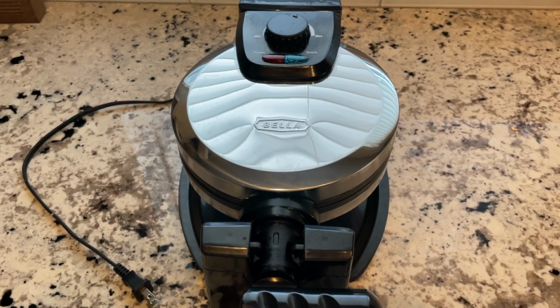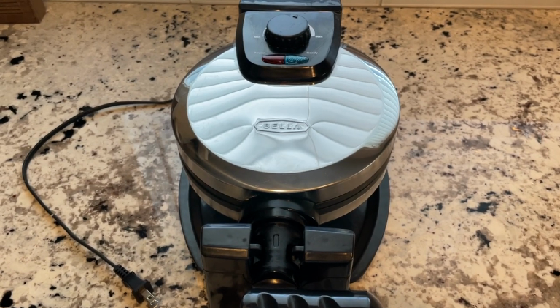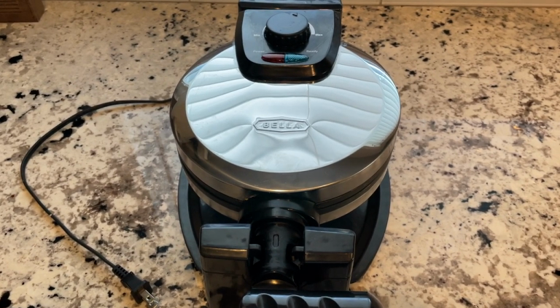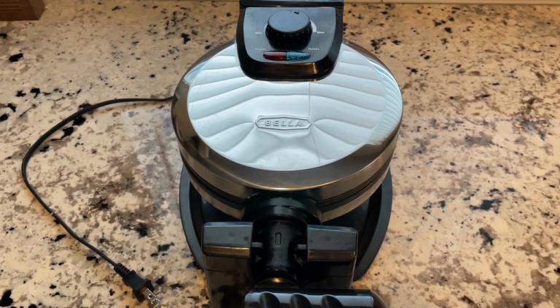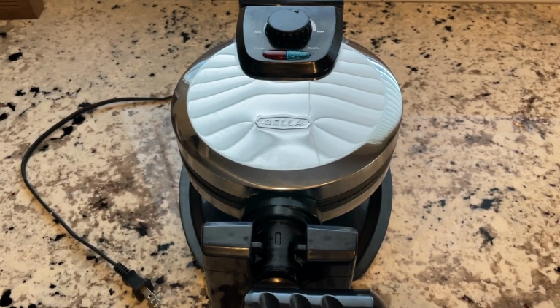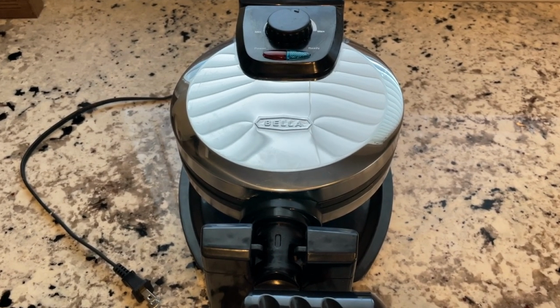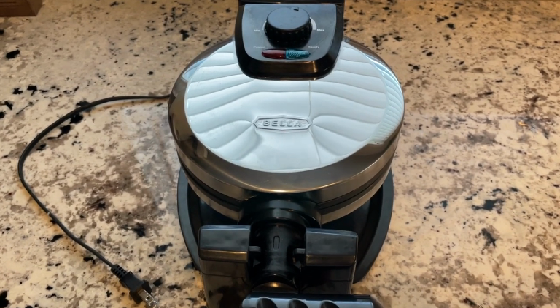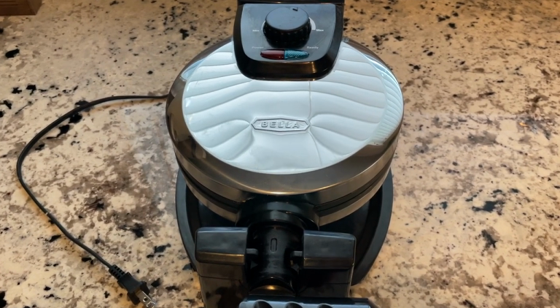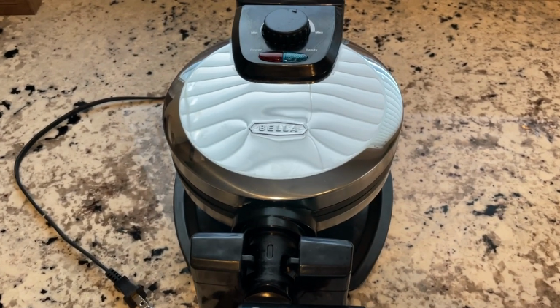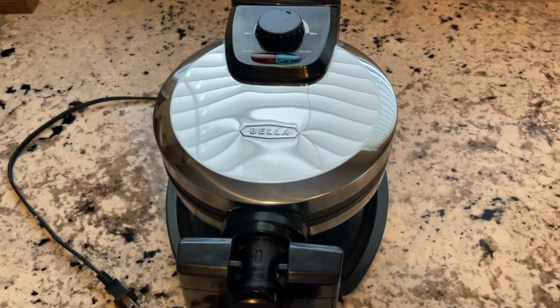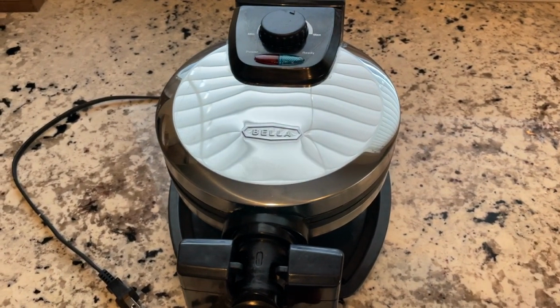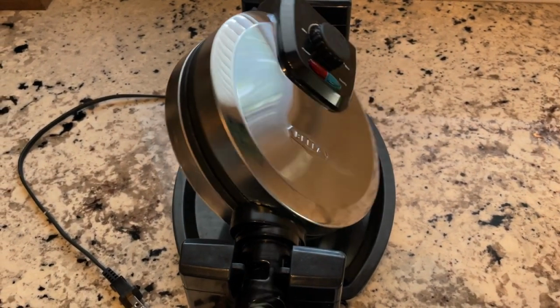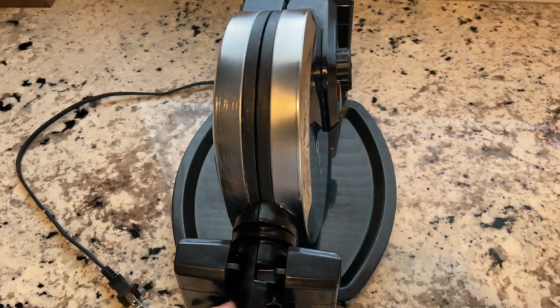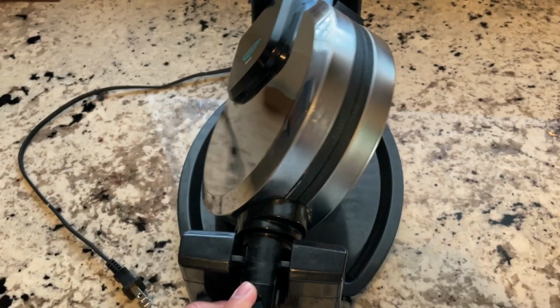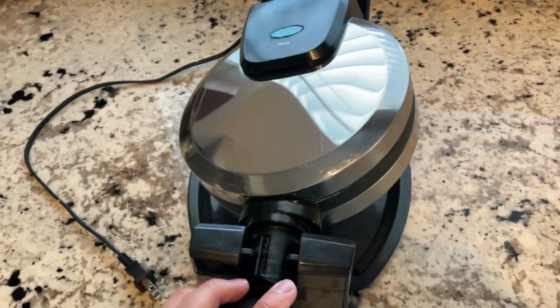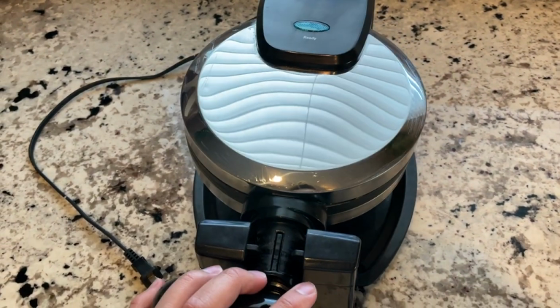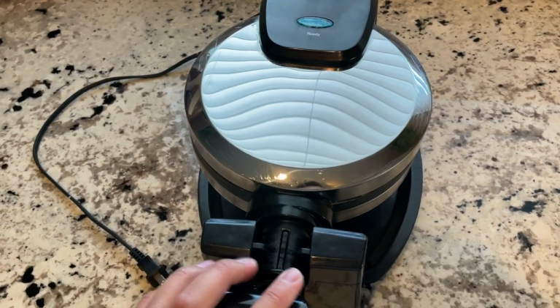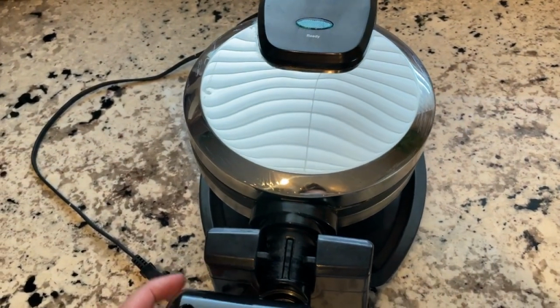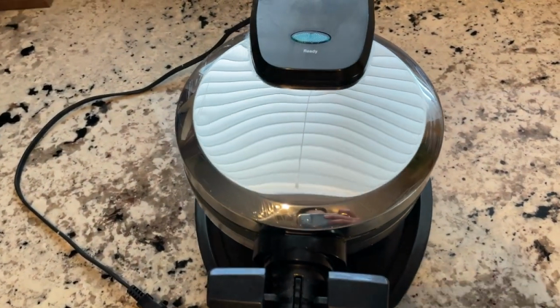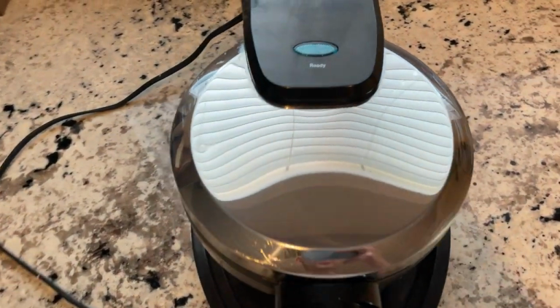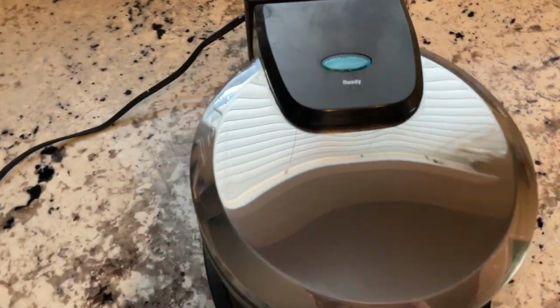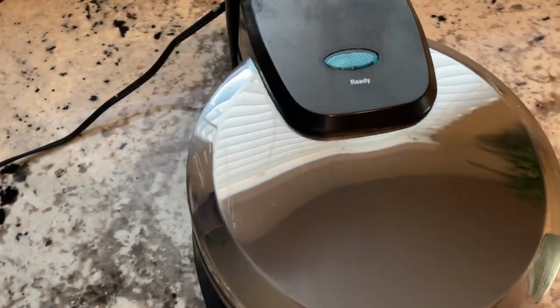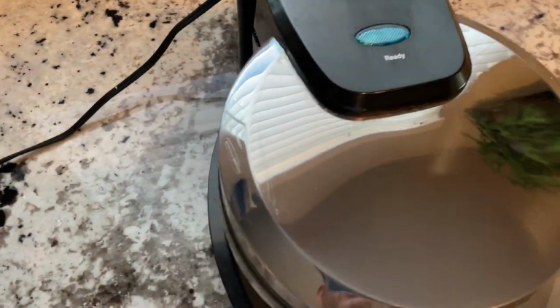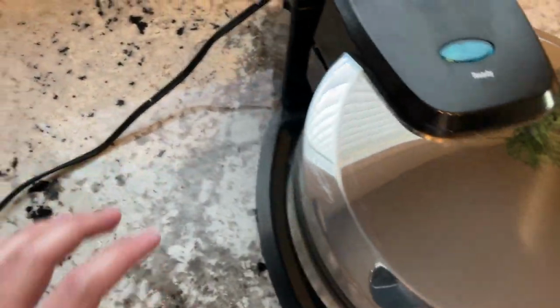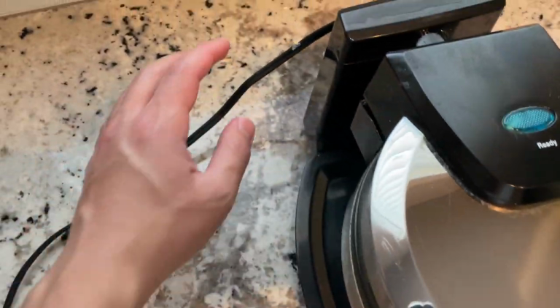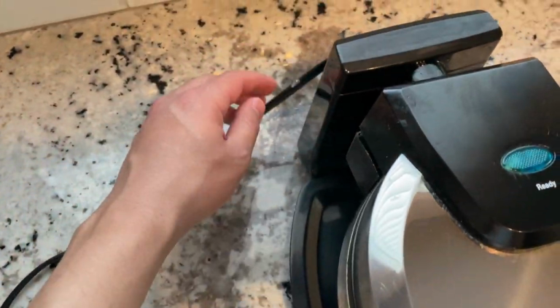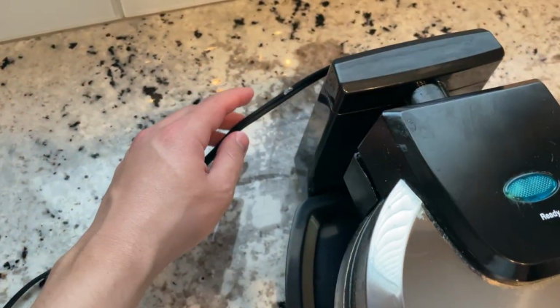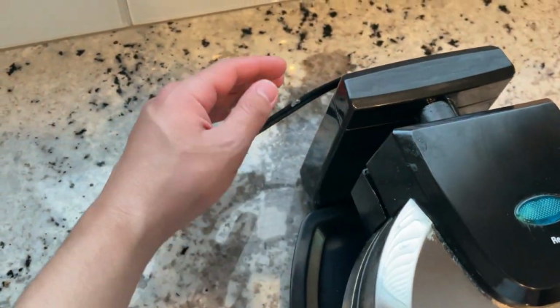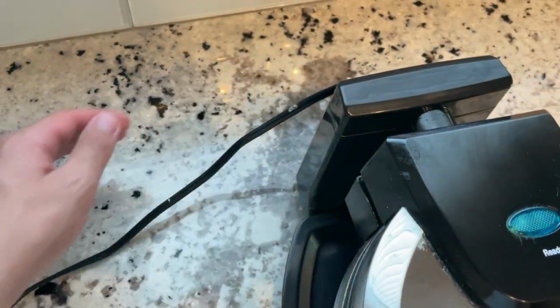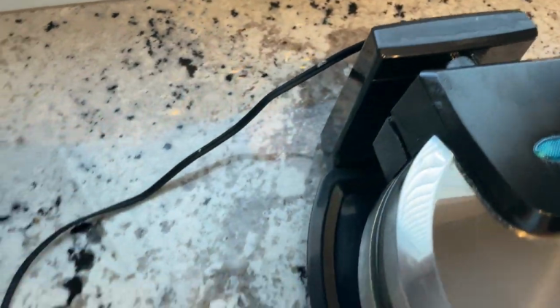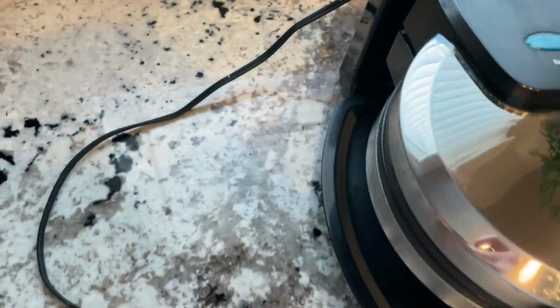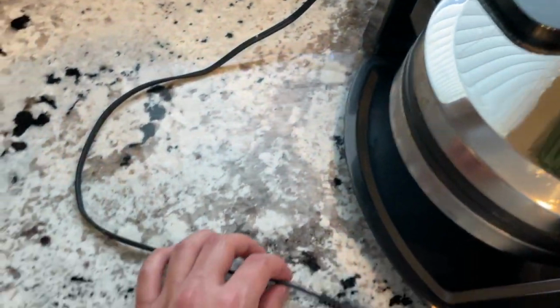Hey everybody, this is a quick overview of the Bala Classic Rotating Waffle Maker. First things first, some of the comments and questions that I've seen.